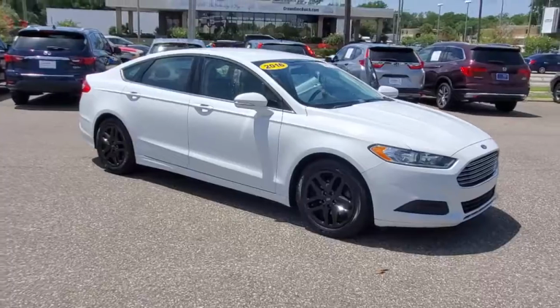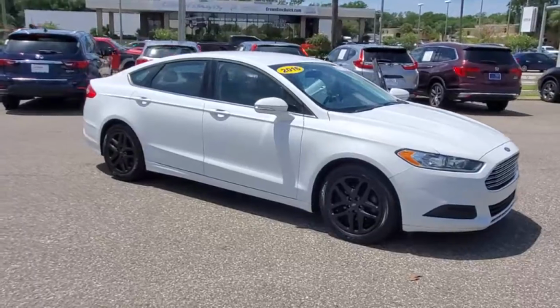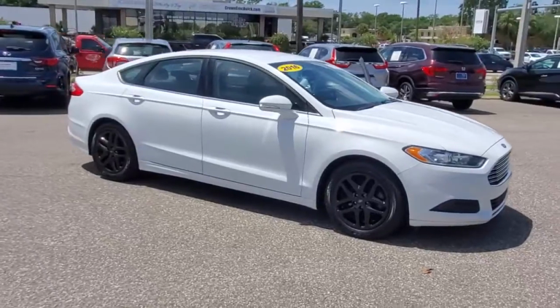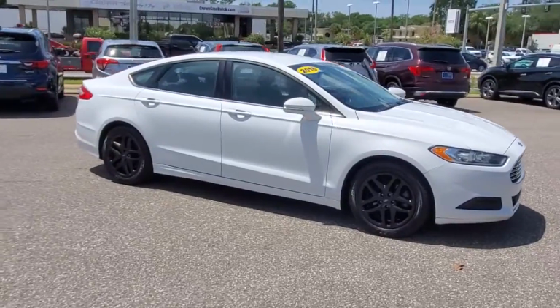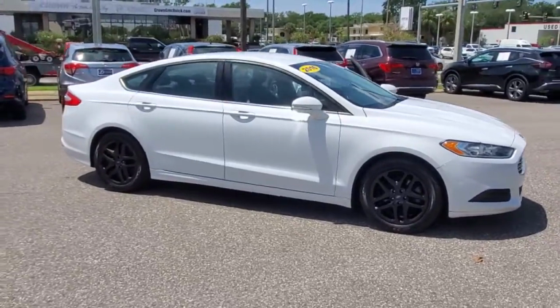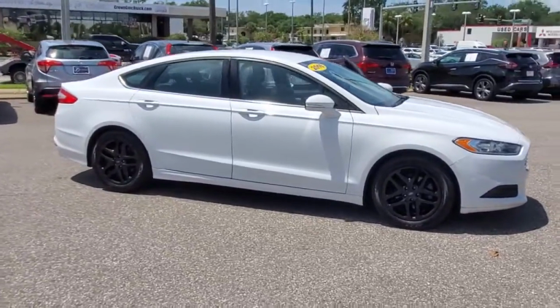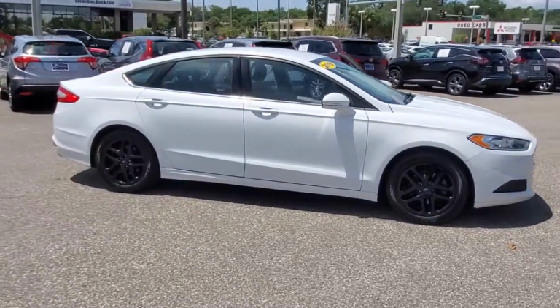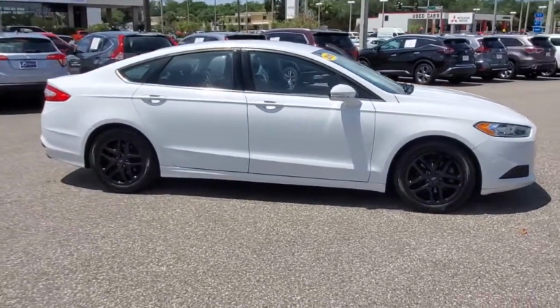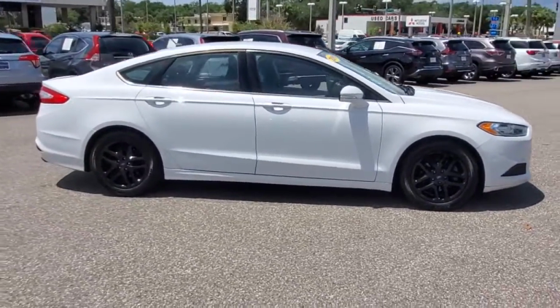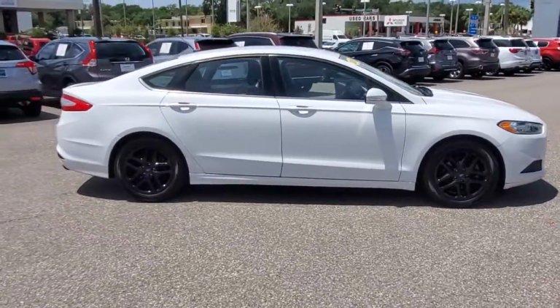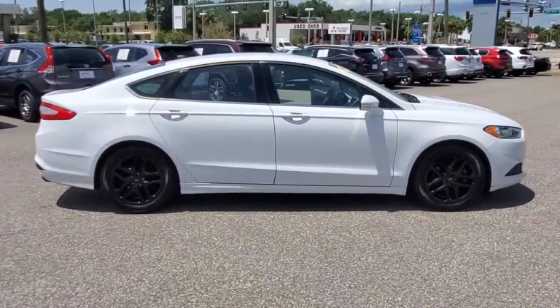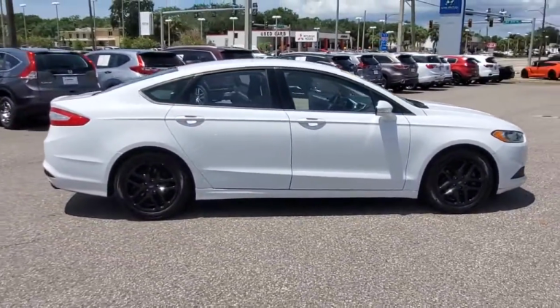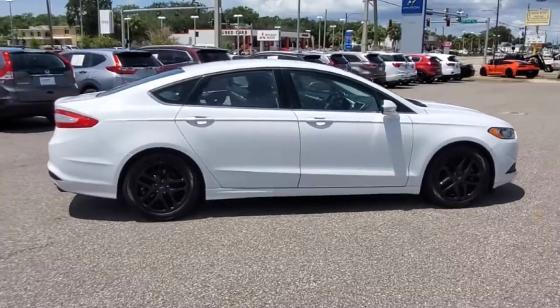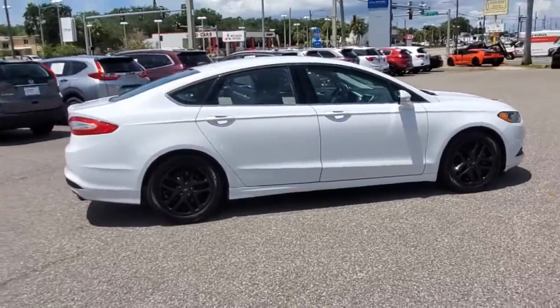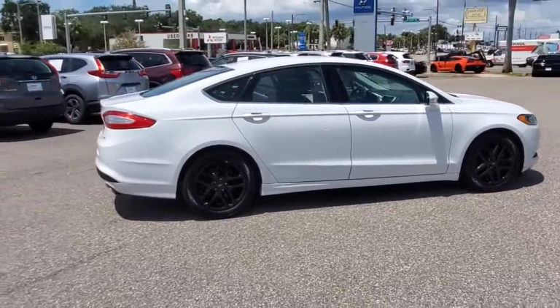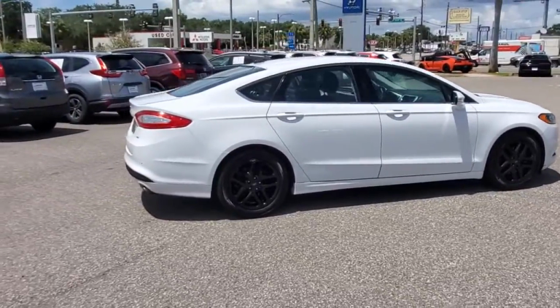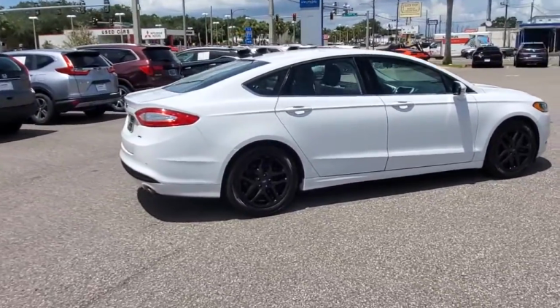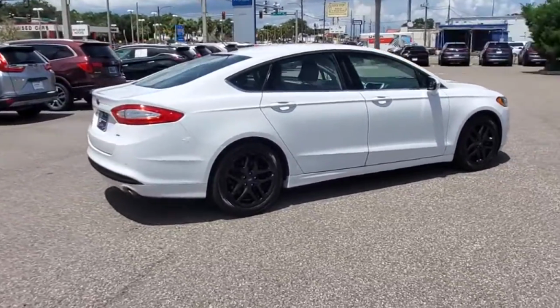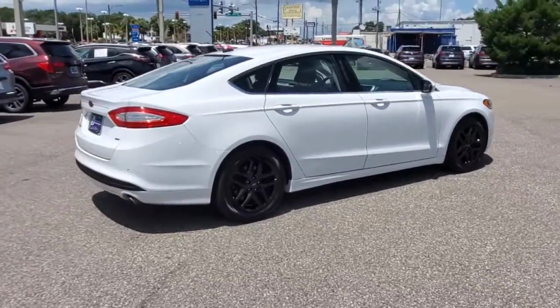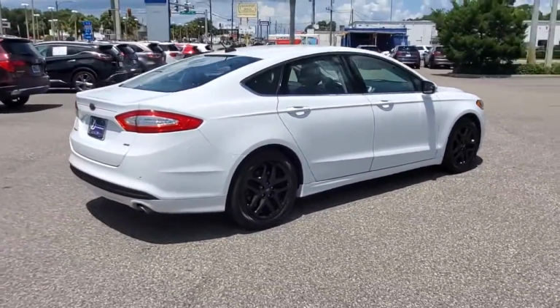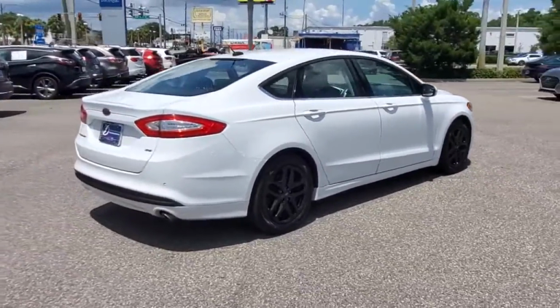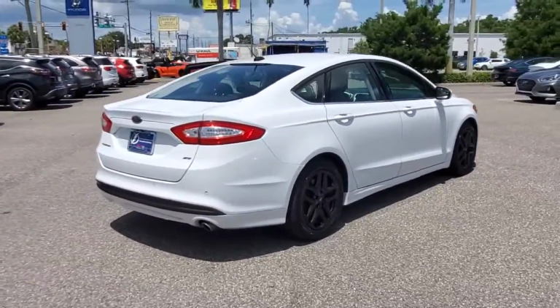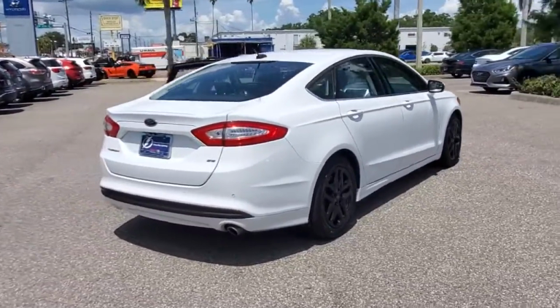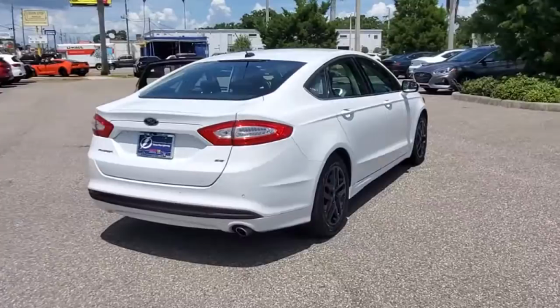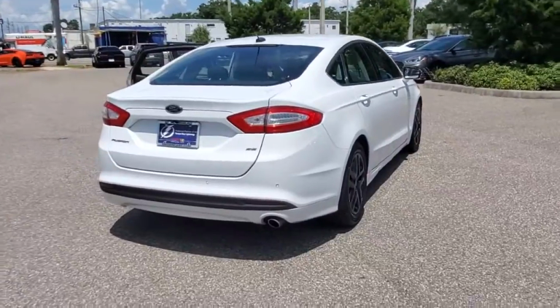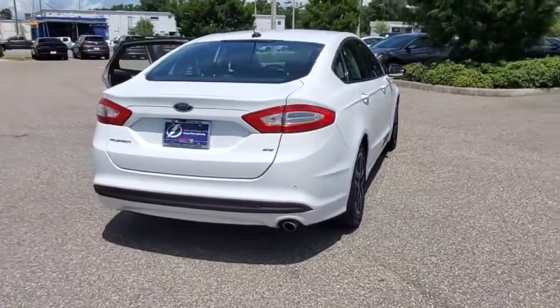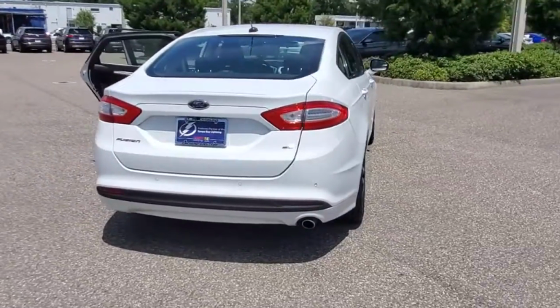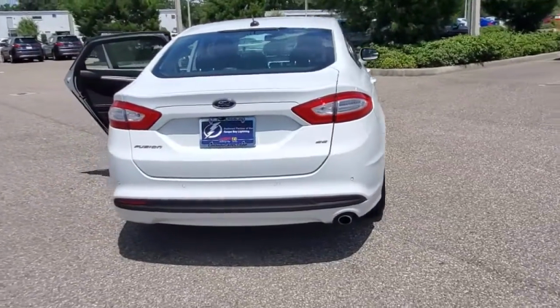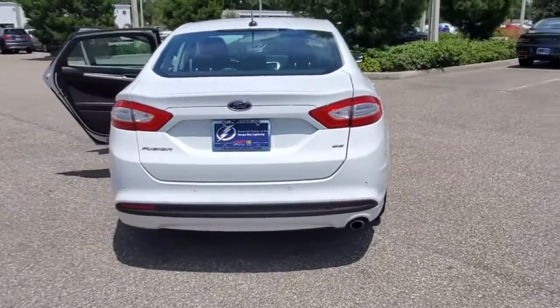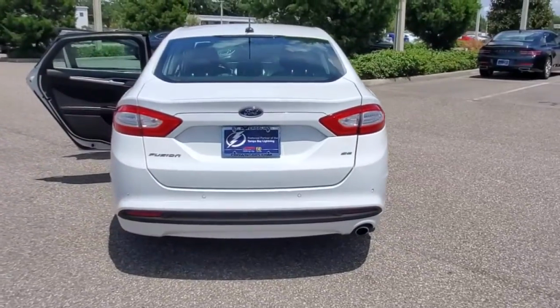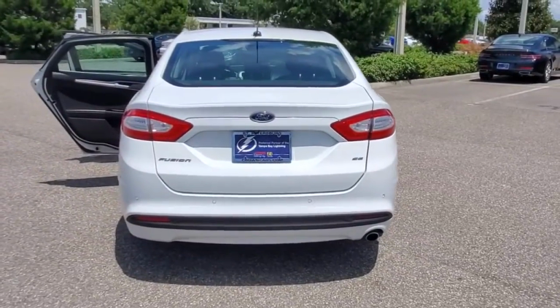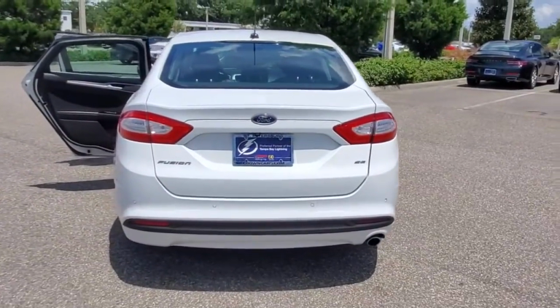You'll have love at first sight with the 2016 Ford Fusion. With less than 70,000 miles on the odometer, this vehicle provides excellent value. Make every drive count in this sporty, sophisticated Fusion.